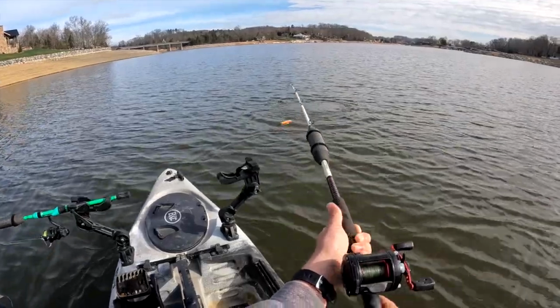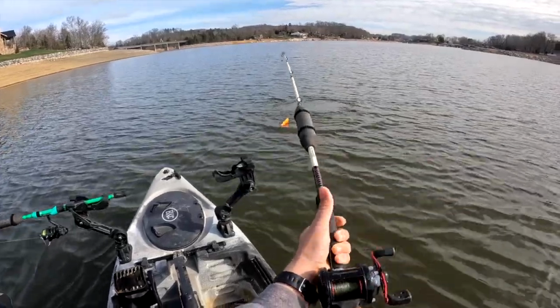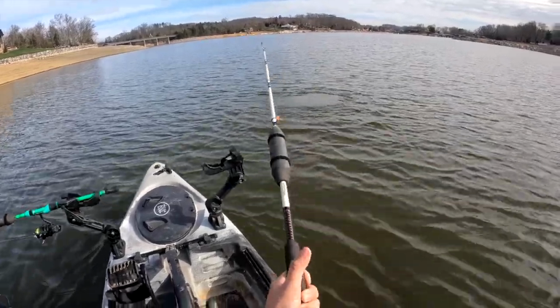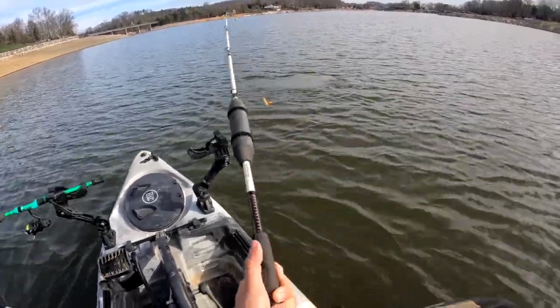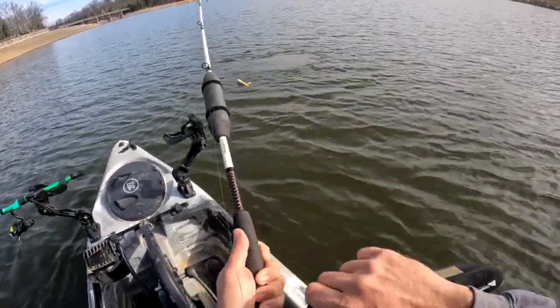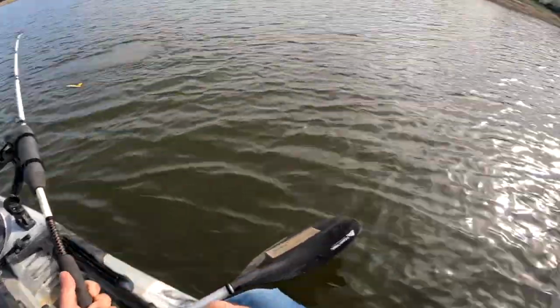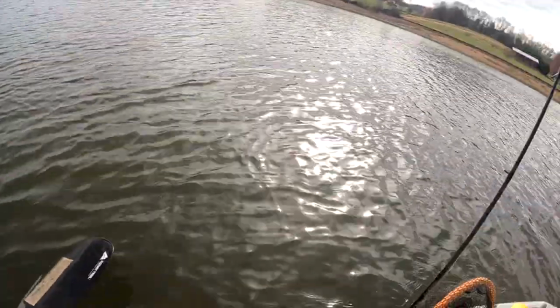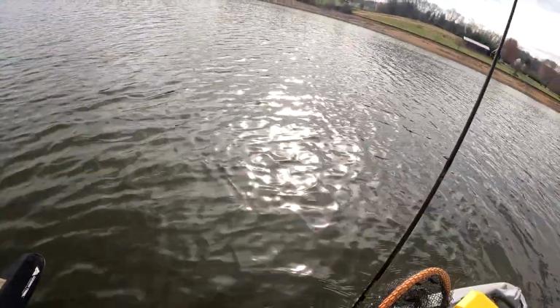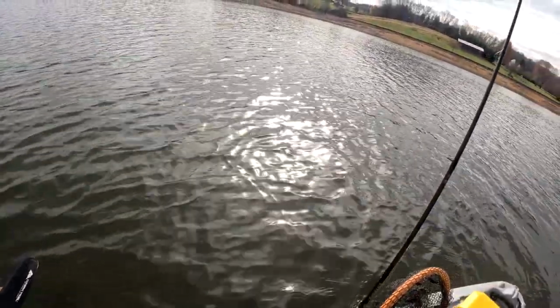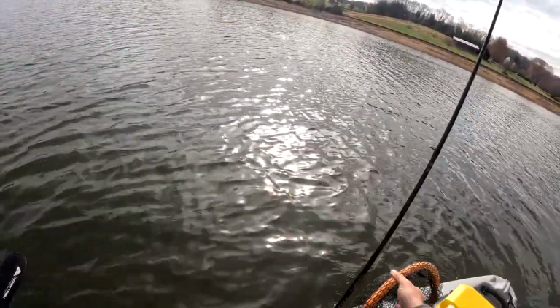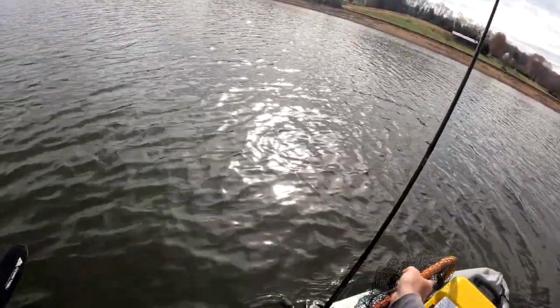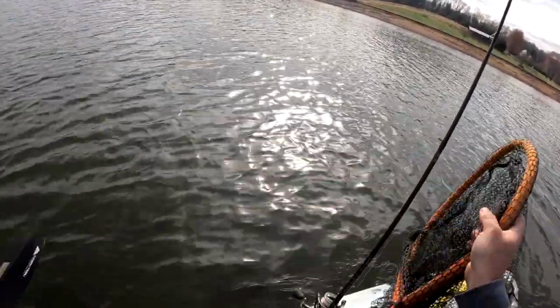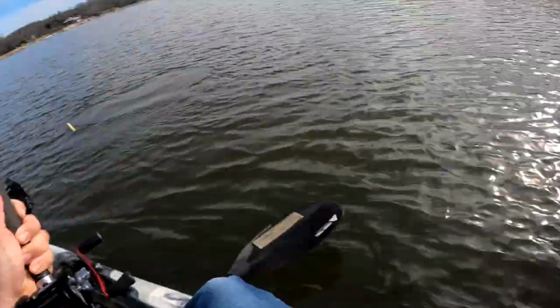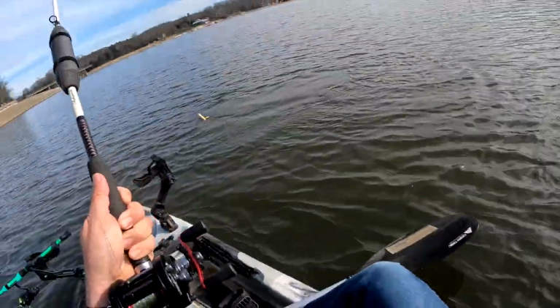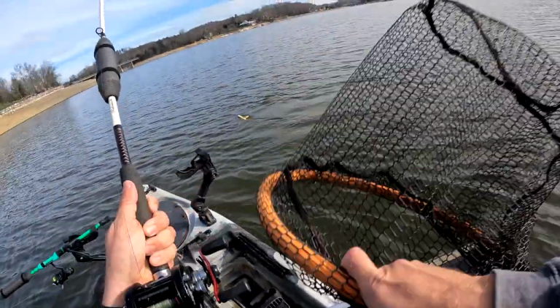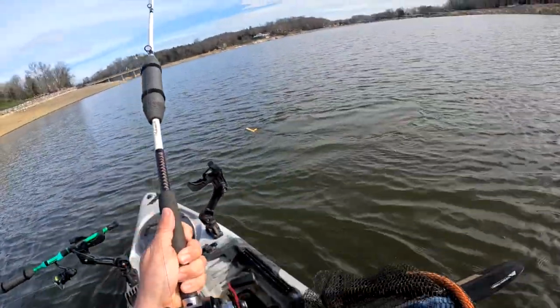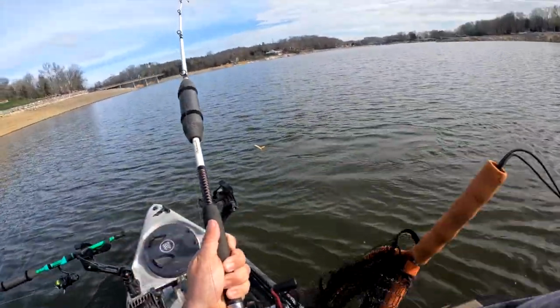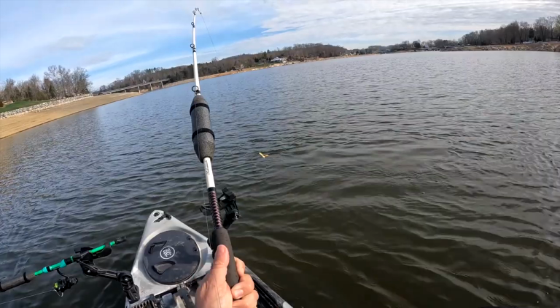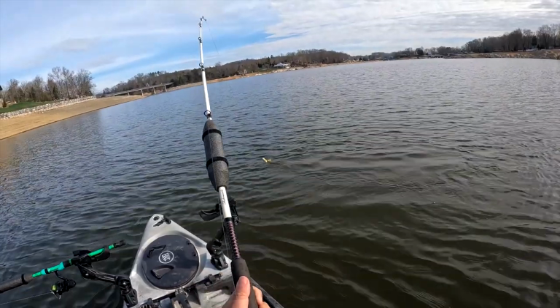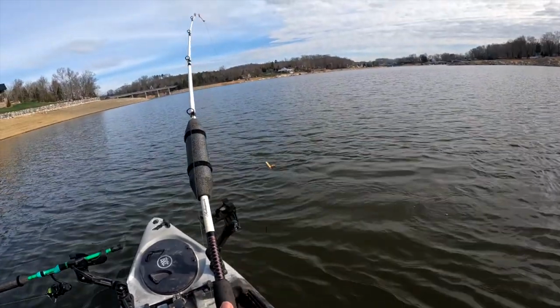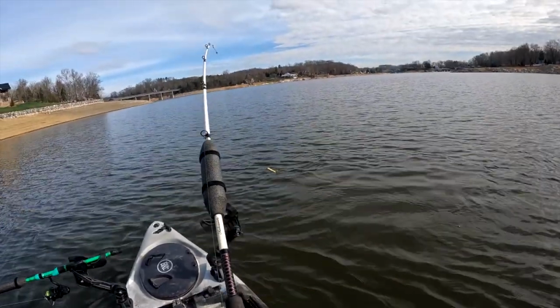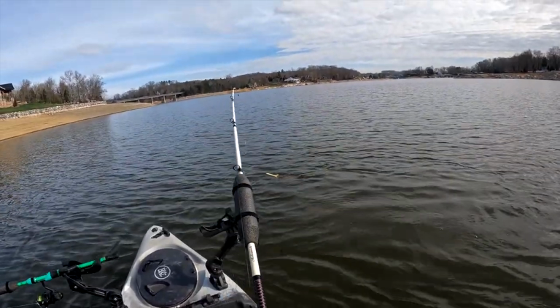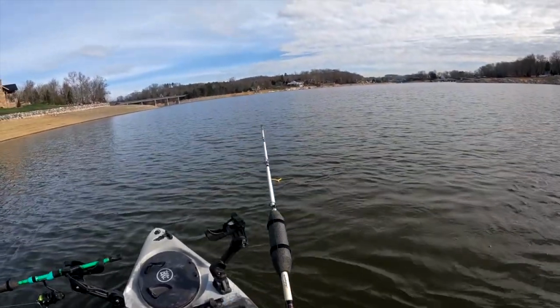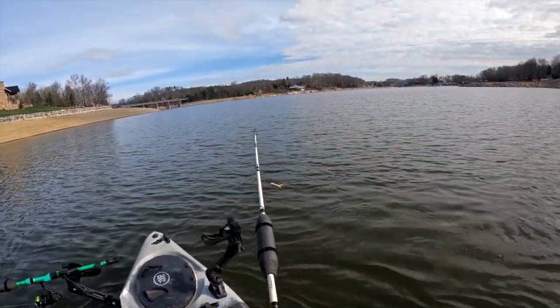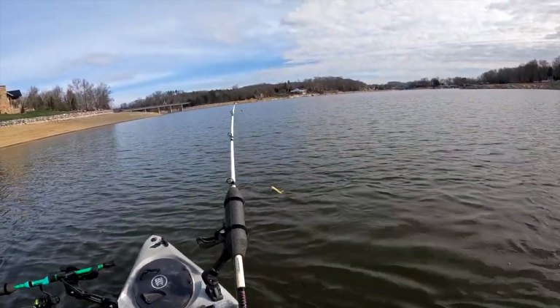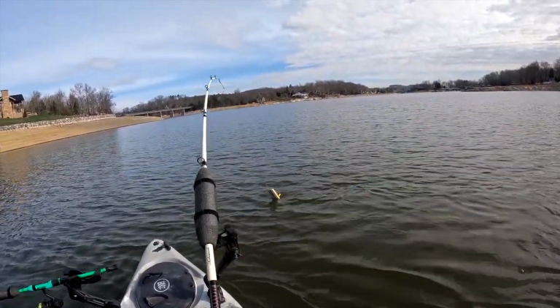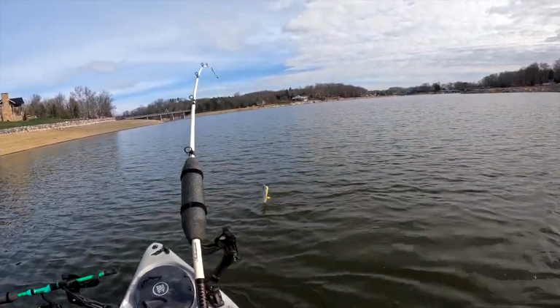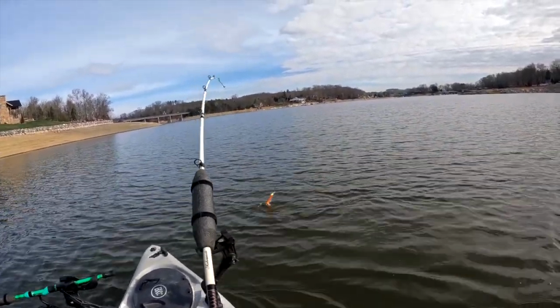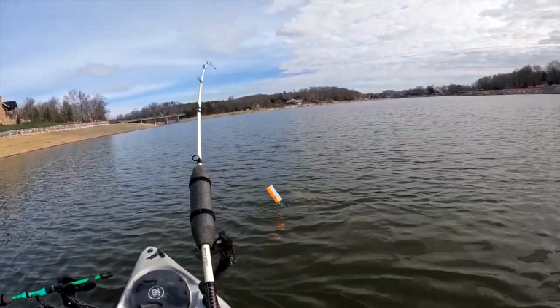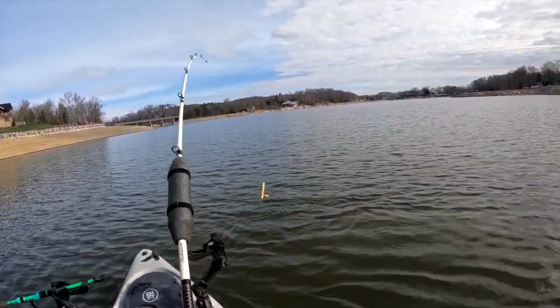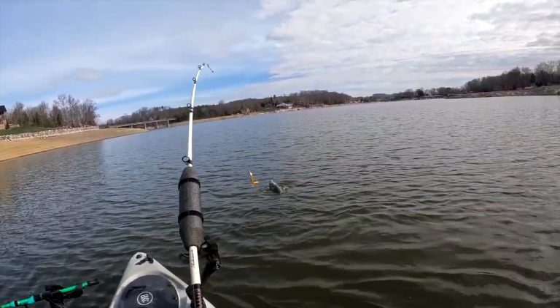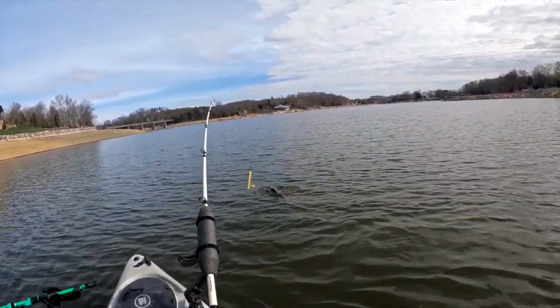The rod tip is just bending and bouncing. Big striper — there we go! He just came up and boiled a little bit. Let me get my net ready. That is an awesome fish right there.